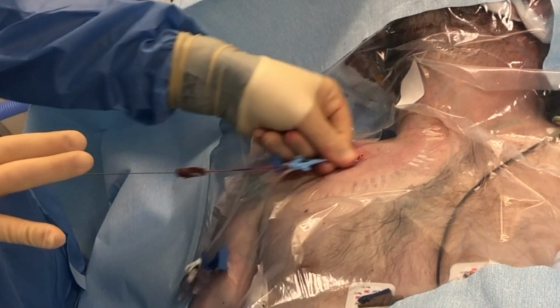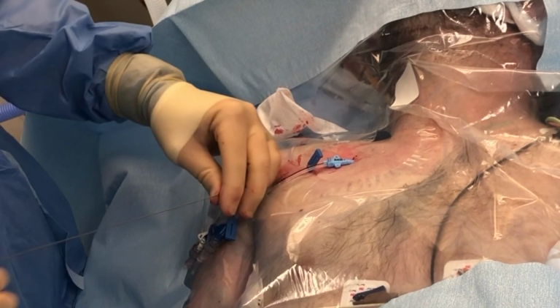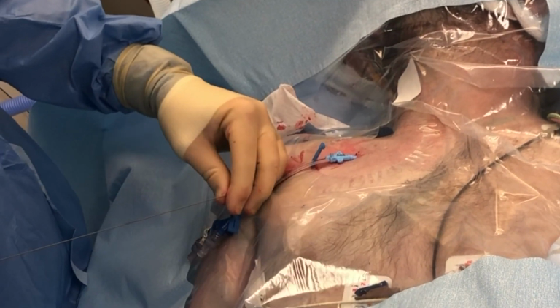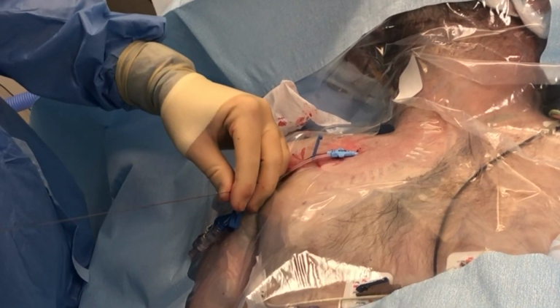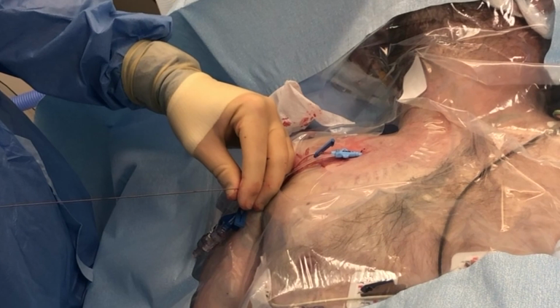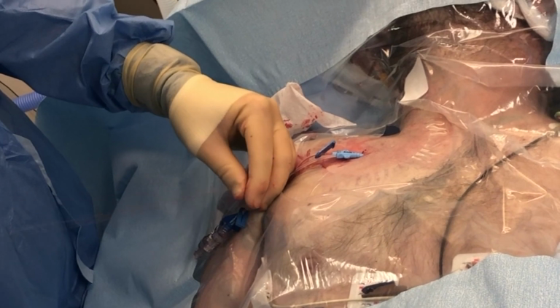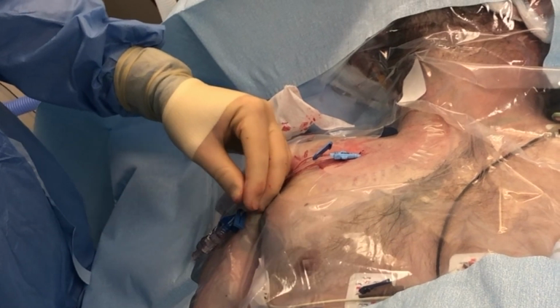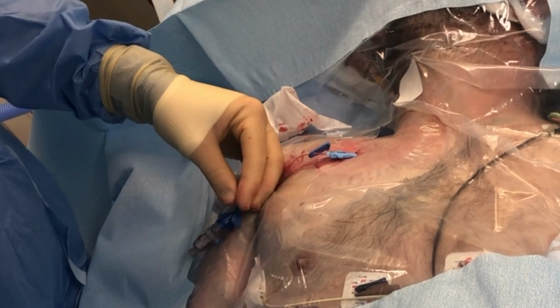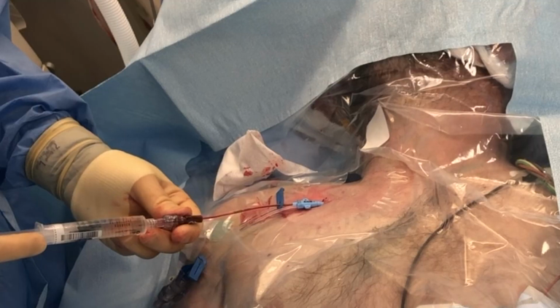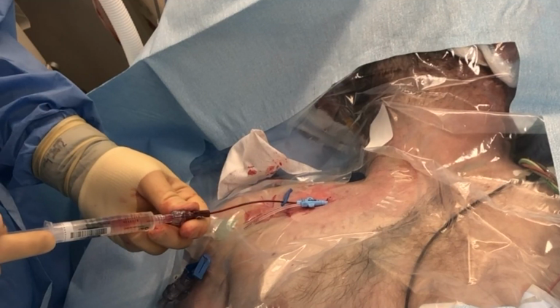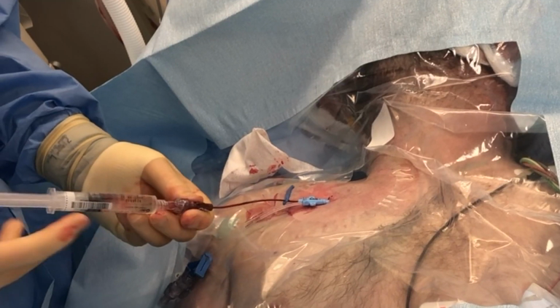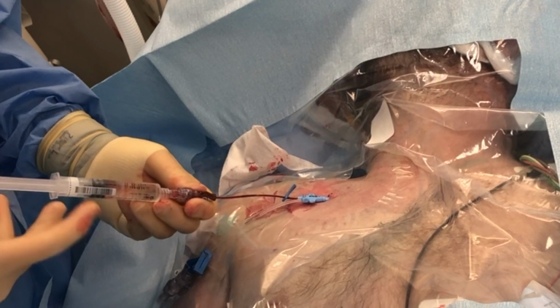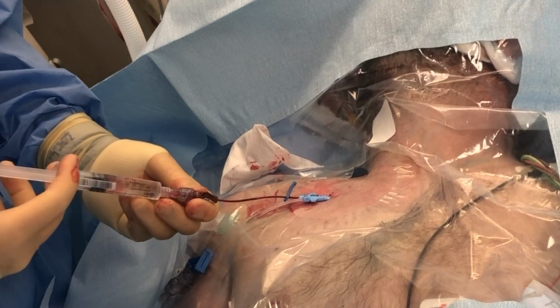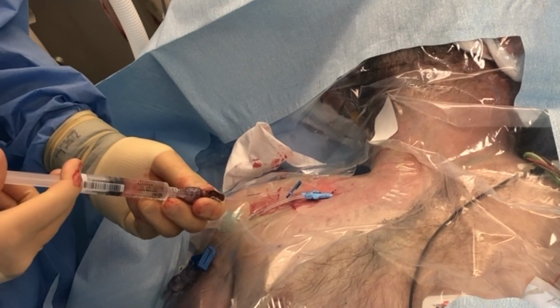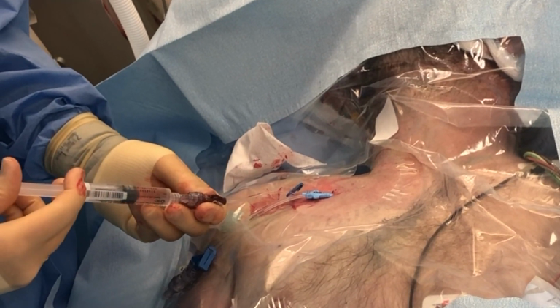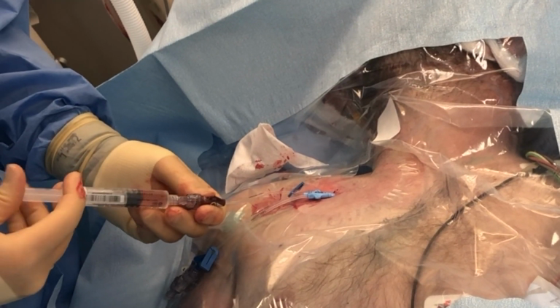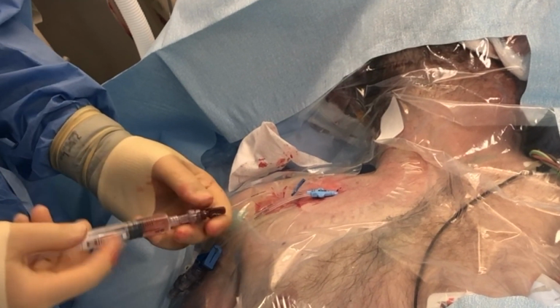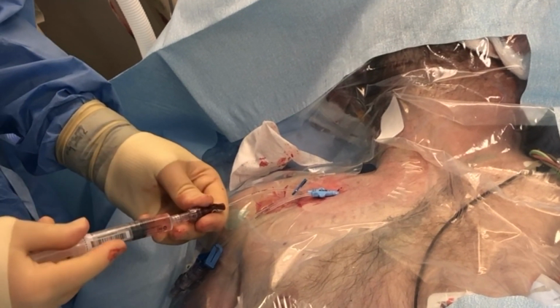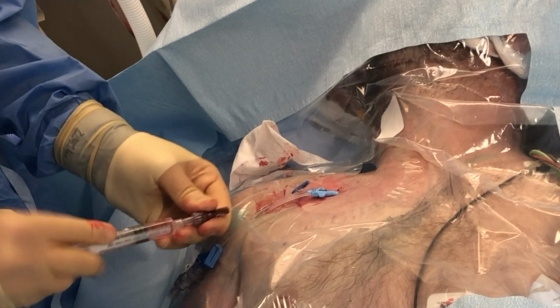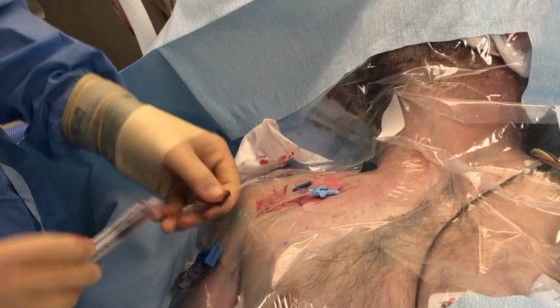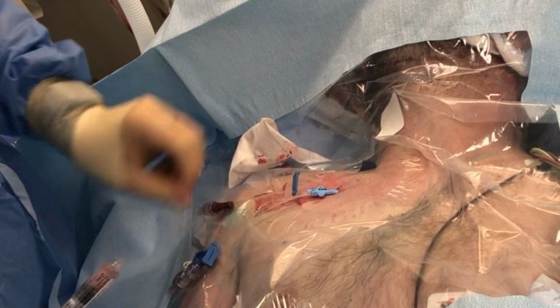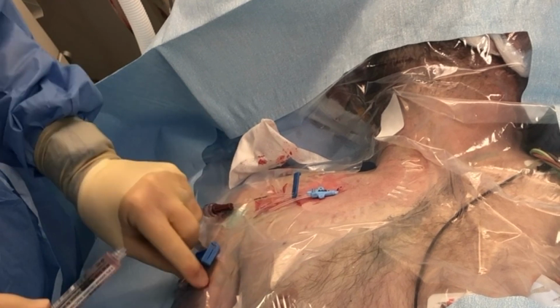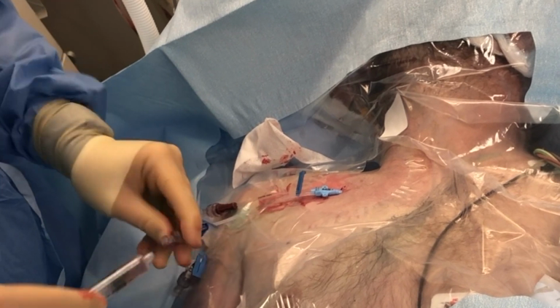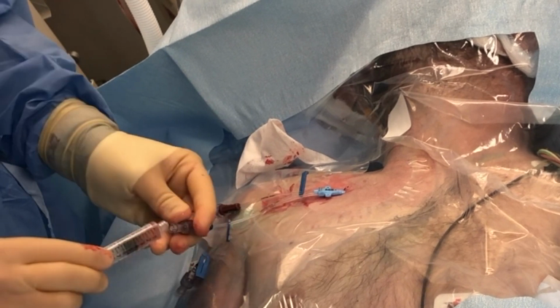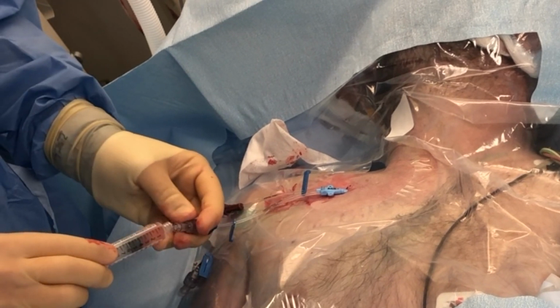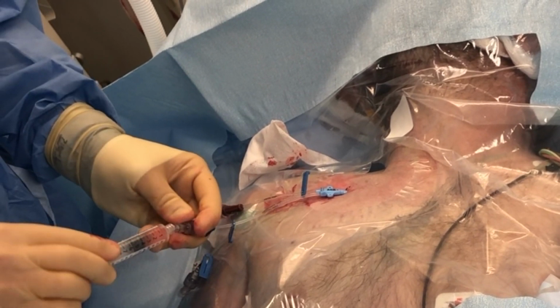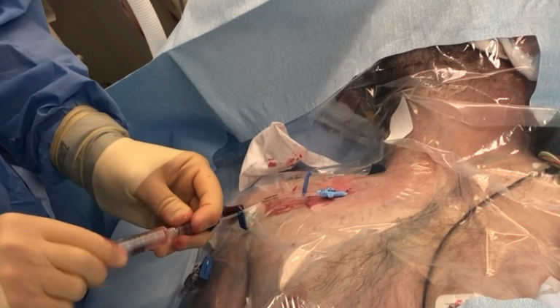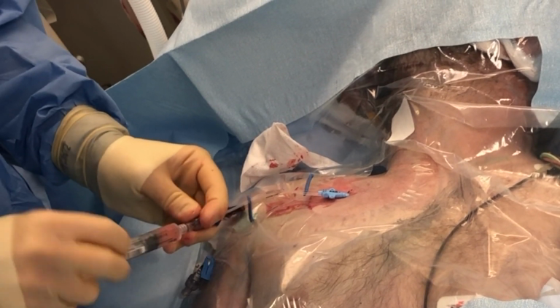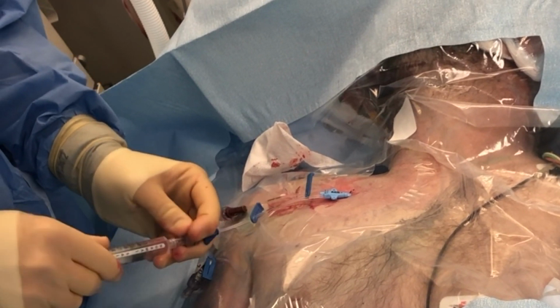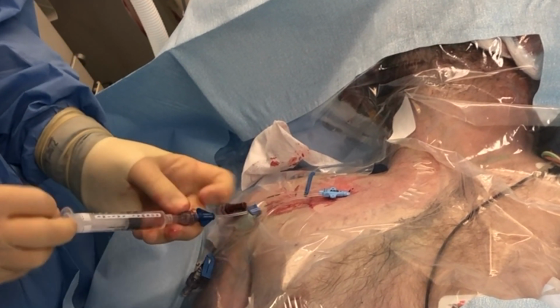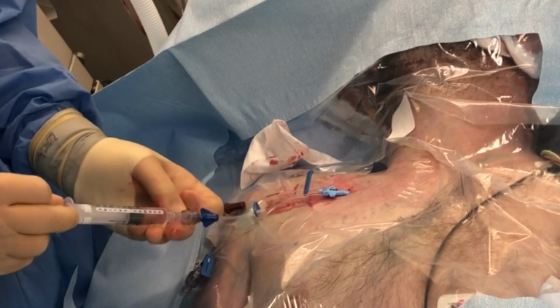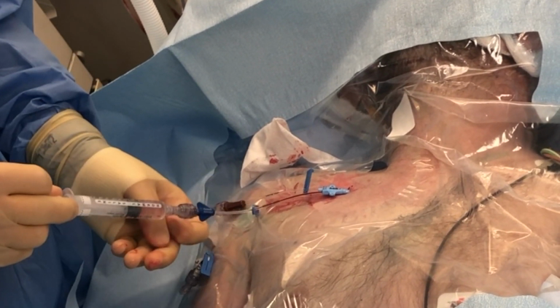The guide wire is removed and the catheter is positioned at approximately 14 centimeters for a right-sided approach and 15 to 16 centimeters for the left-sided approach in the average size adult.